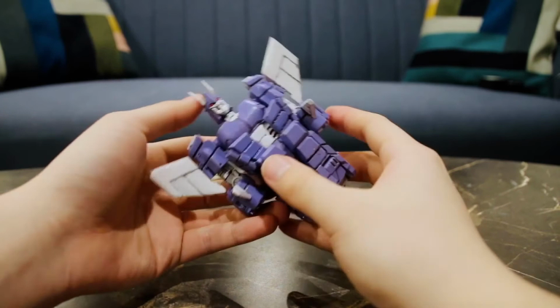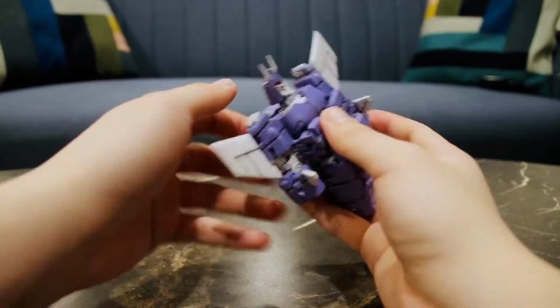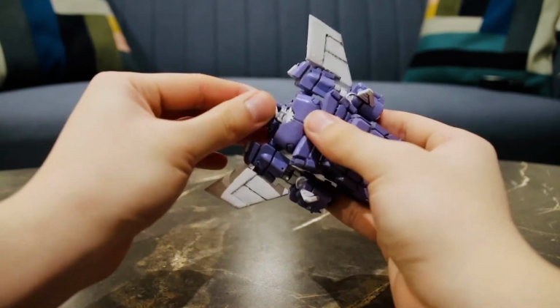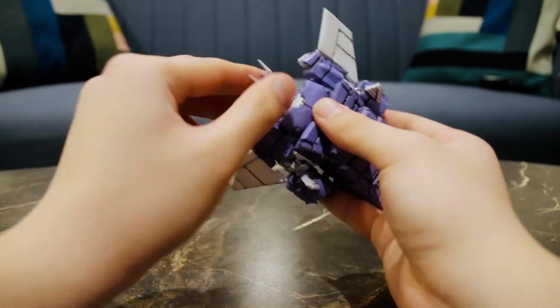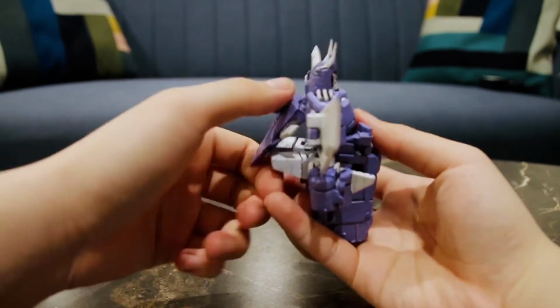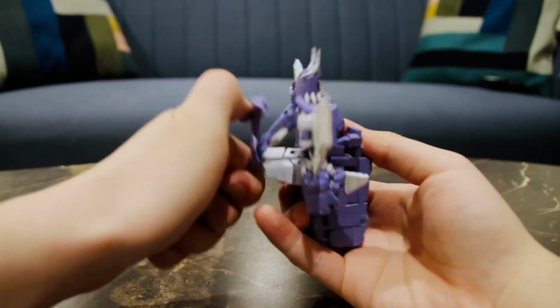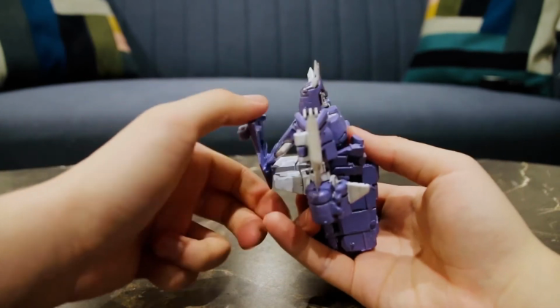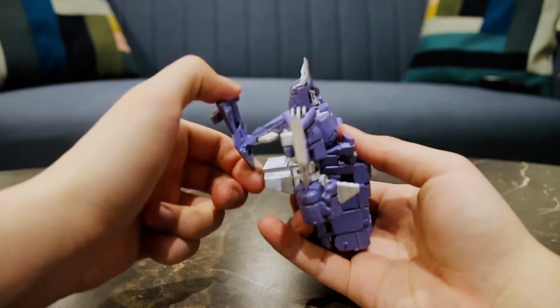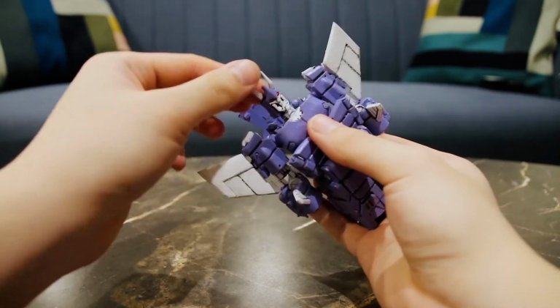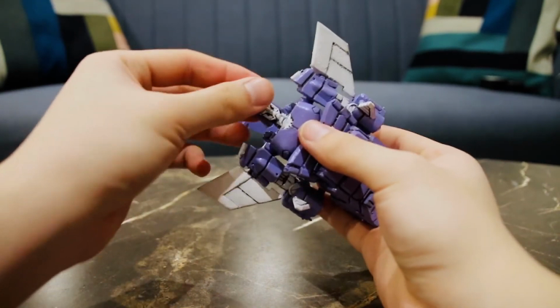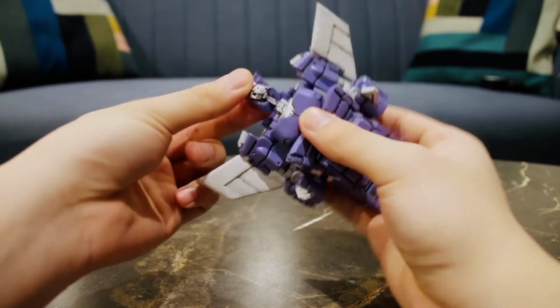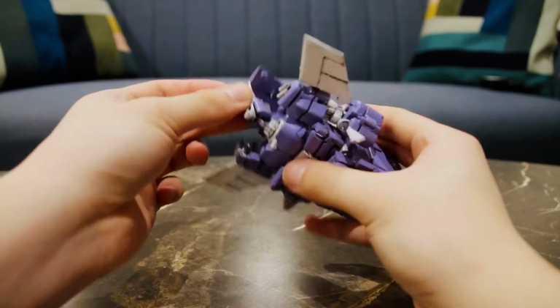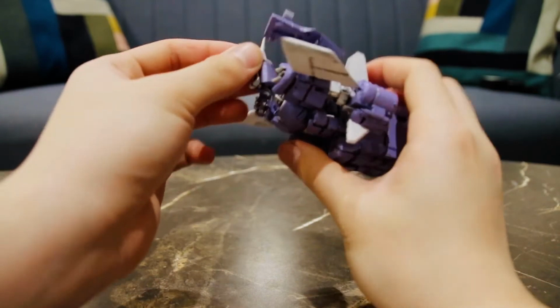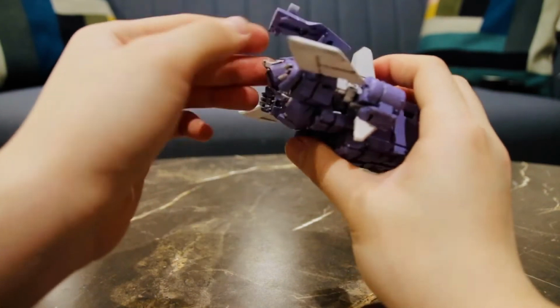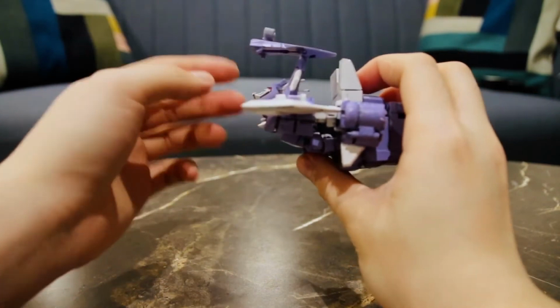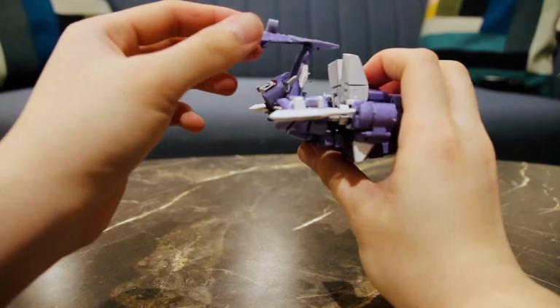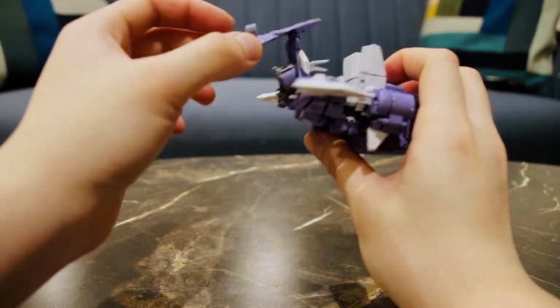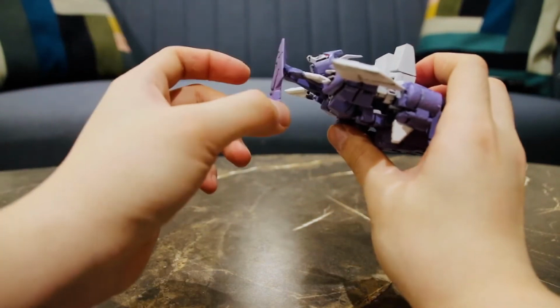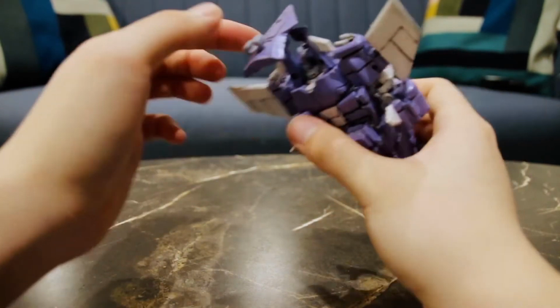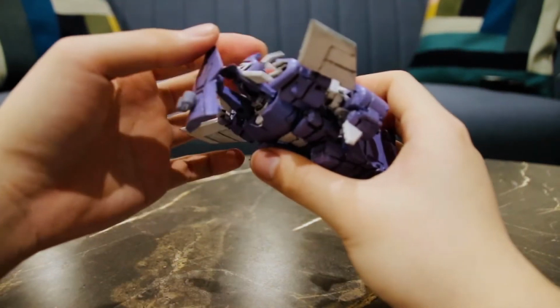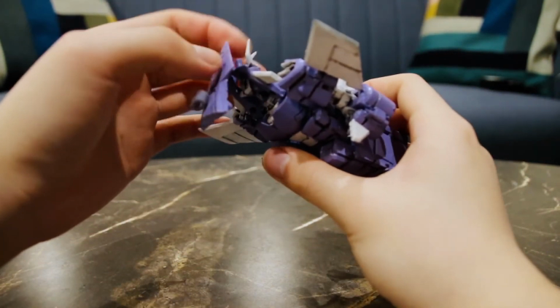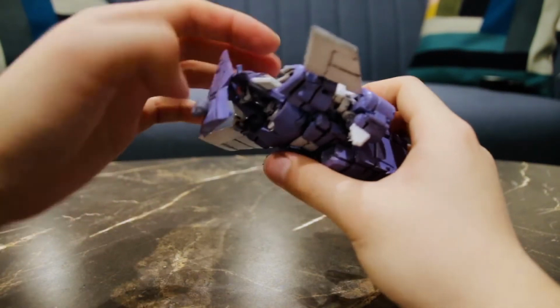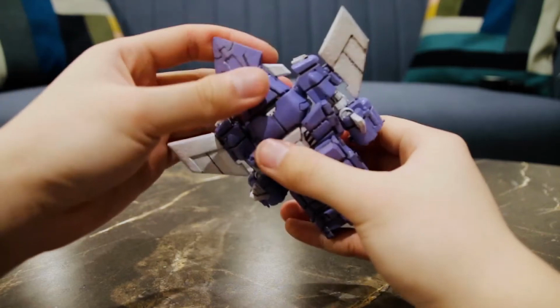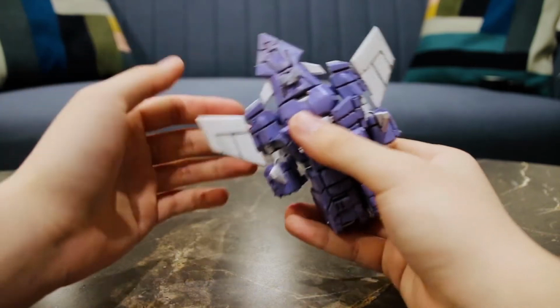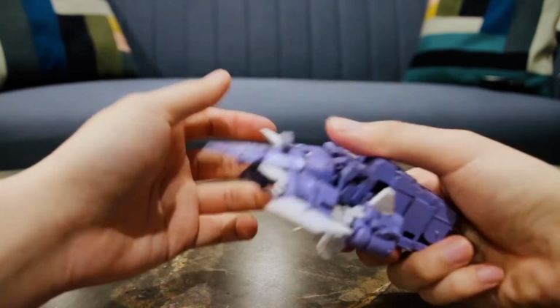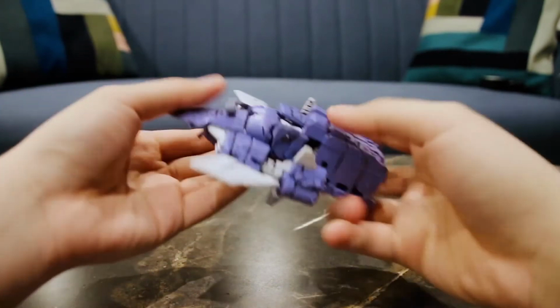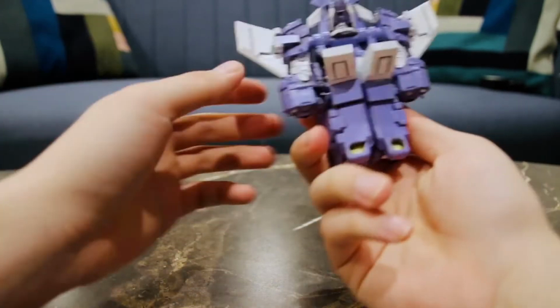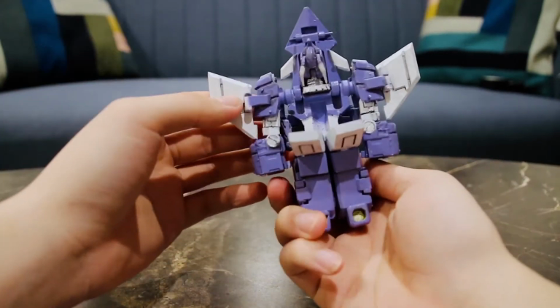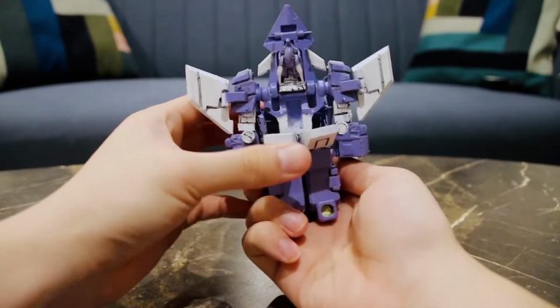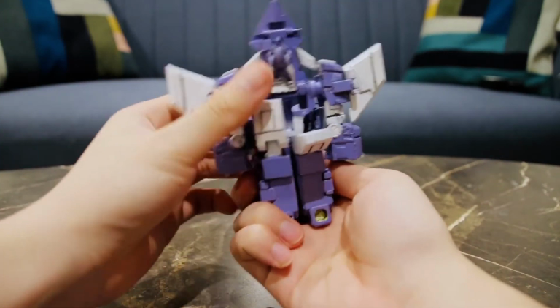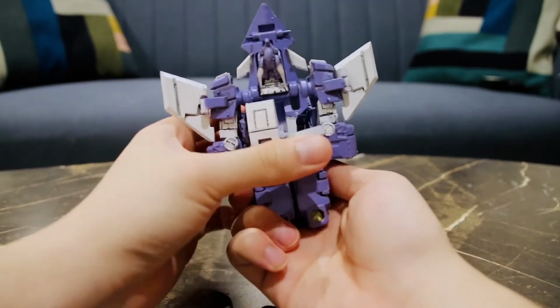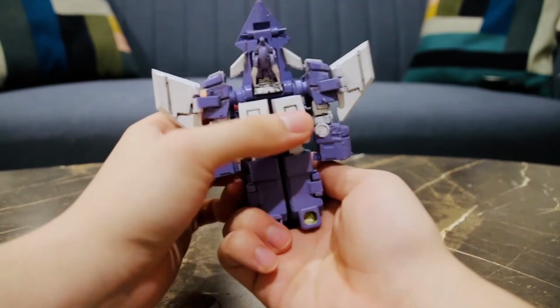Final thing: open his cockpit, flip his horns back, flip his head backwards. Feed it through the cockpit and close the cockpit up. Flip the toes upwards and there you have More Than Meets the Eye Cyclonus in his alt mode.